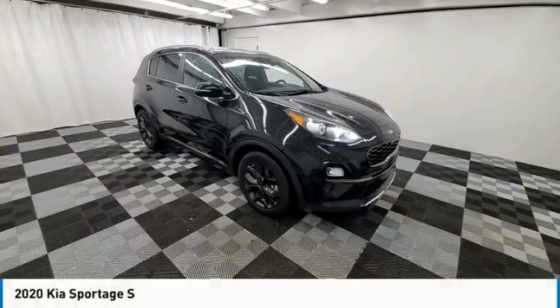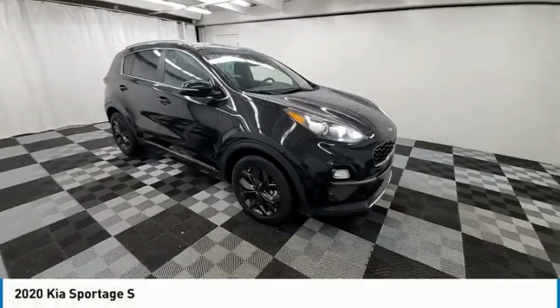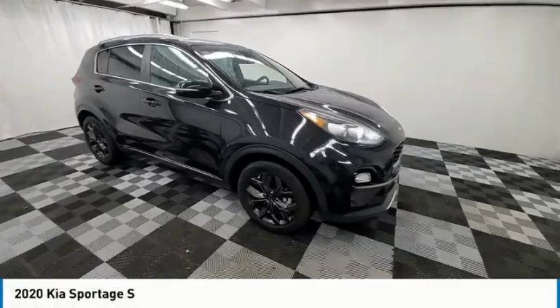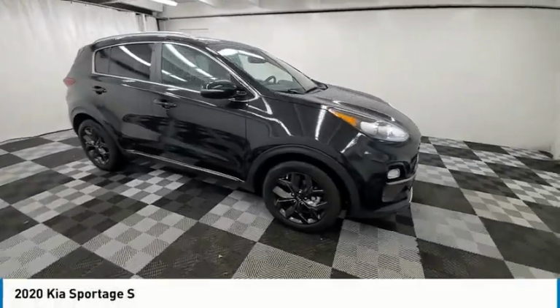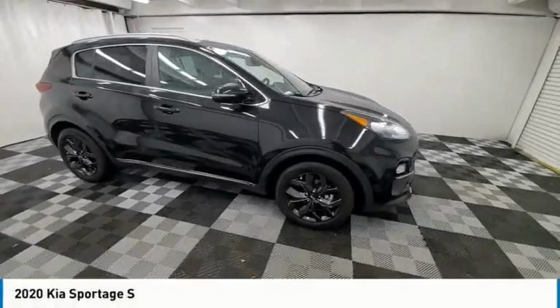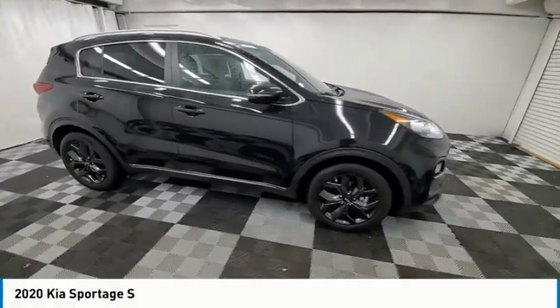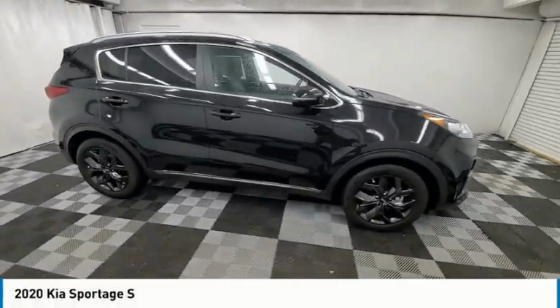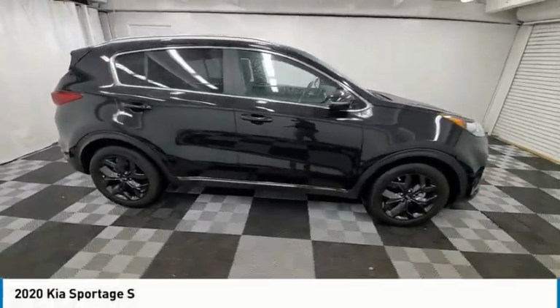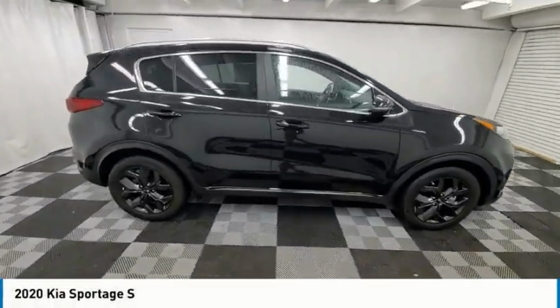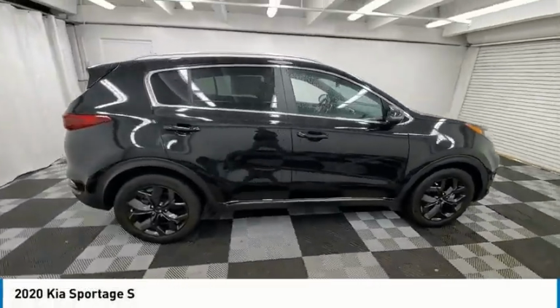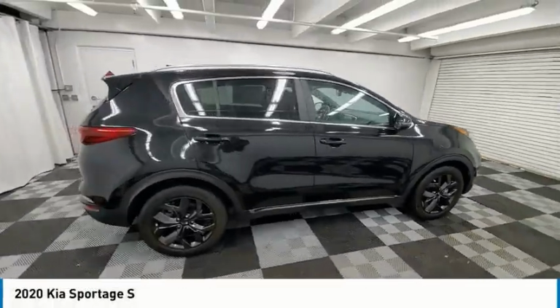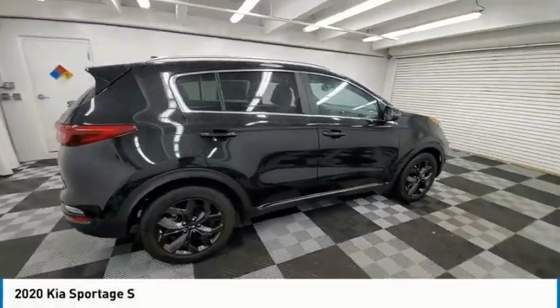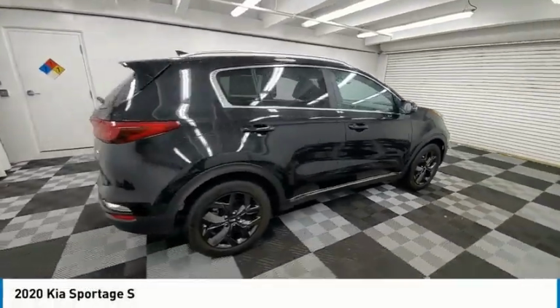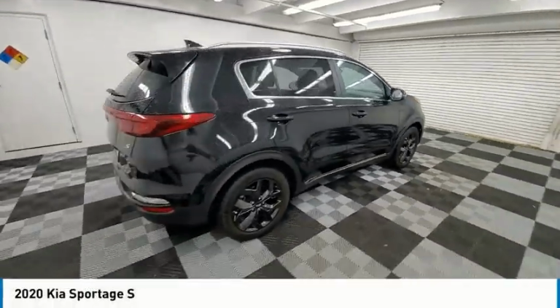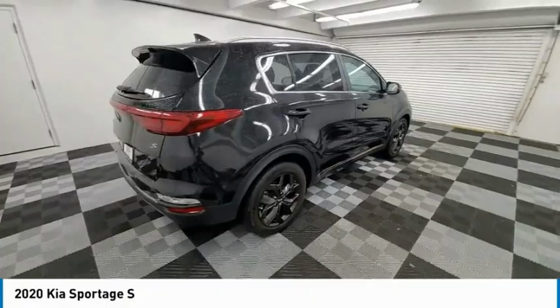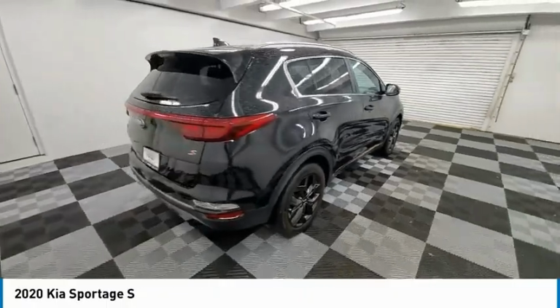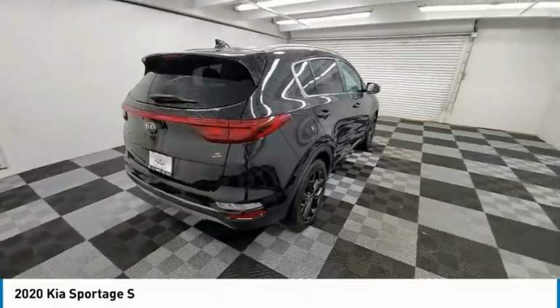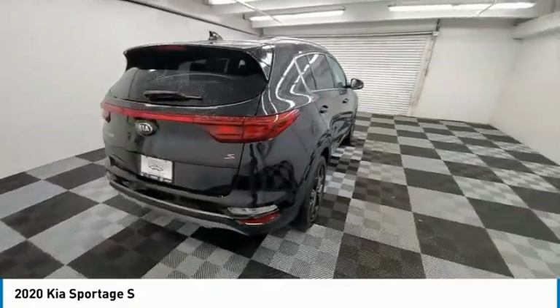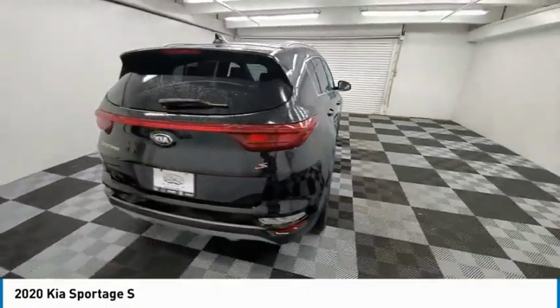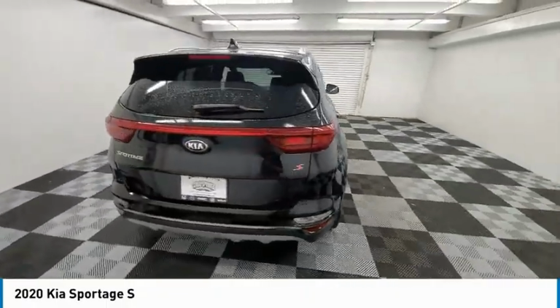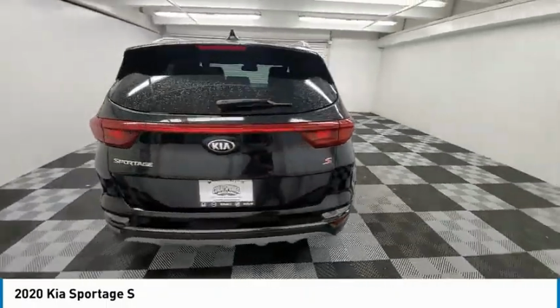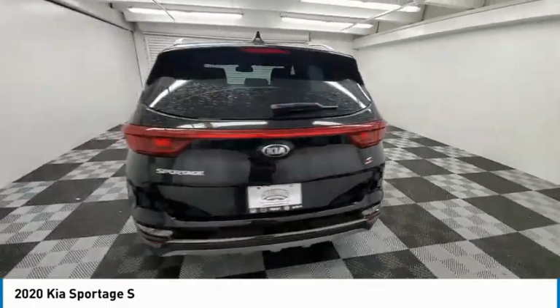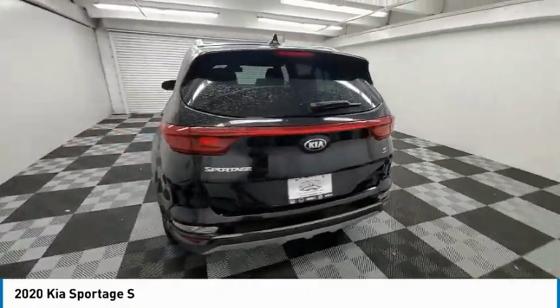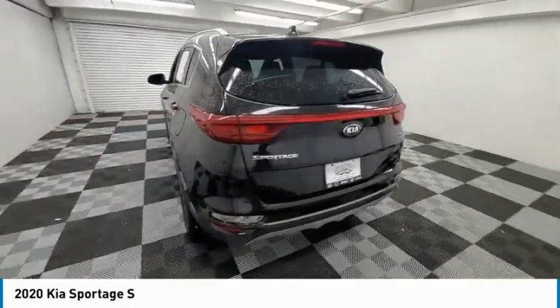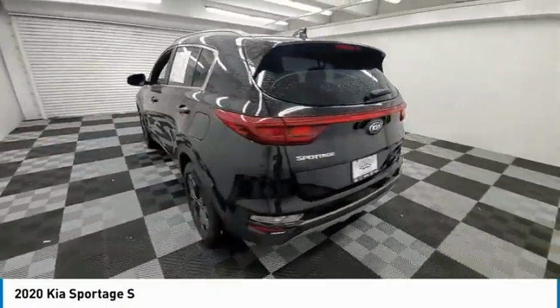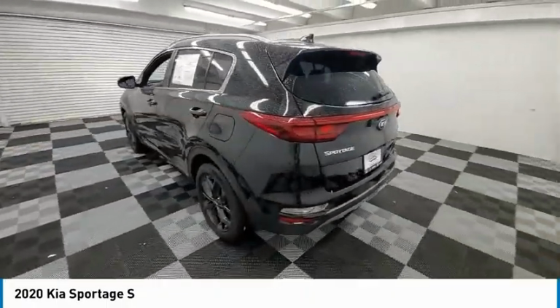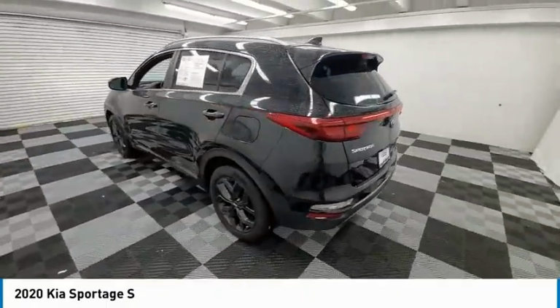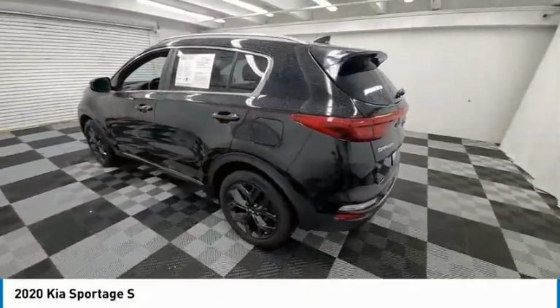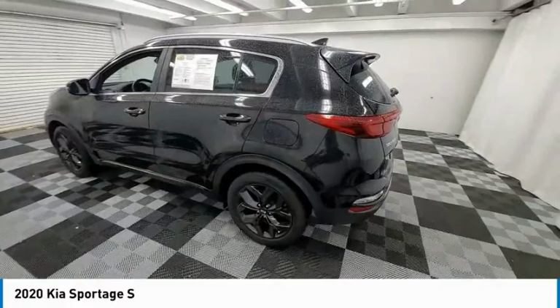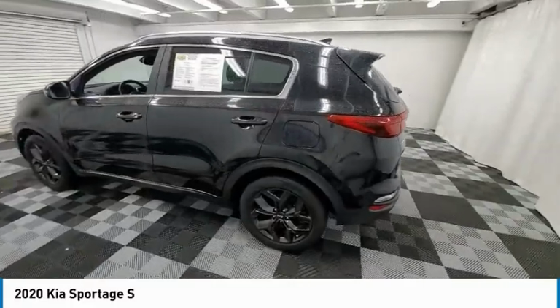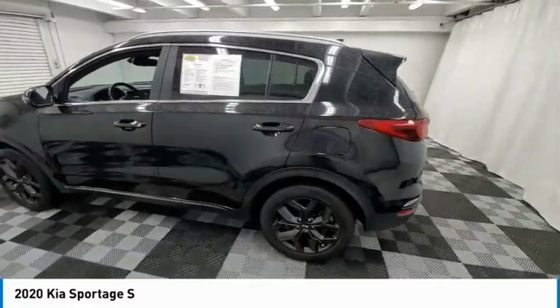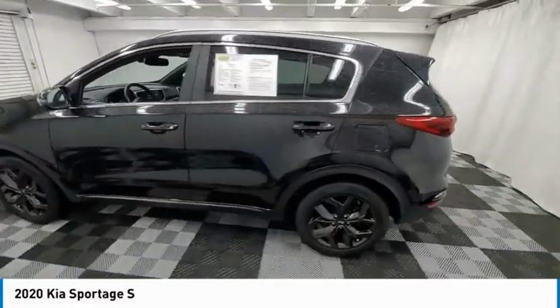Come test drive the 2020 Sportage. With its sleek and stylish exterior and its roomy, feature-laden interior, the Sportage both looks good and performs well on the road.